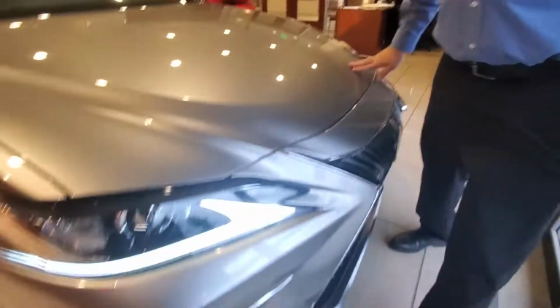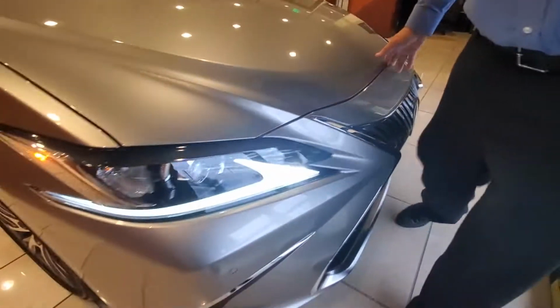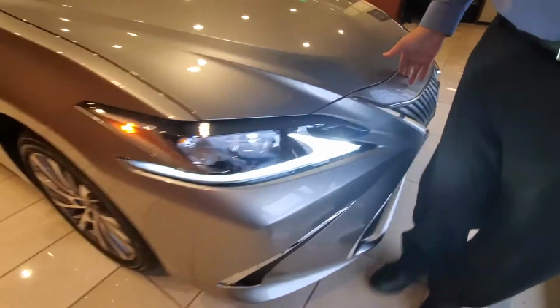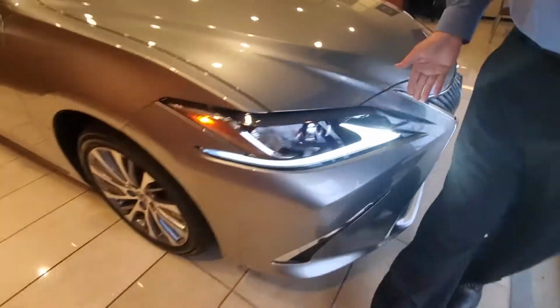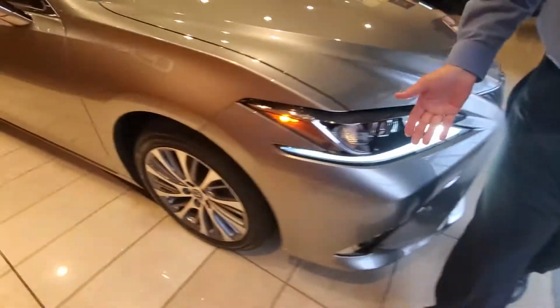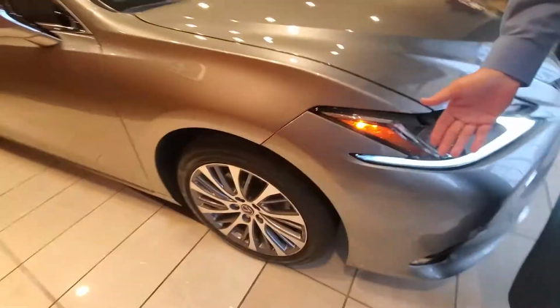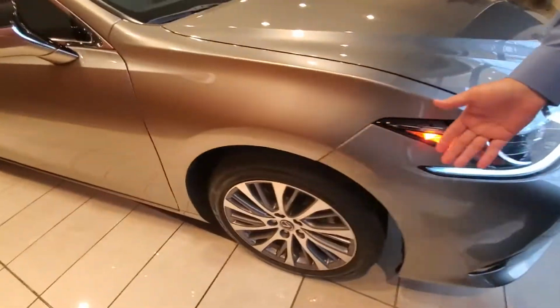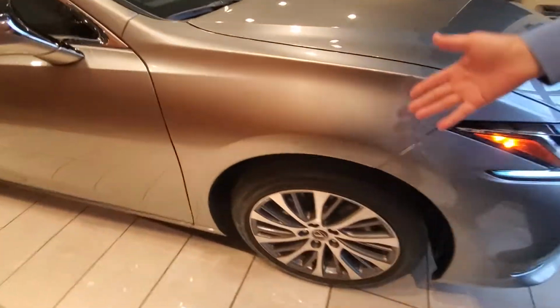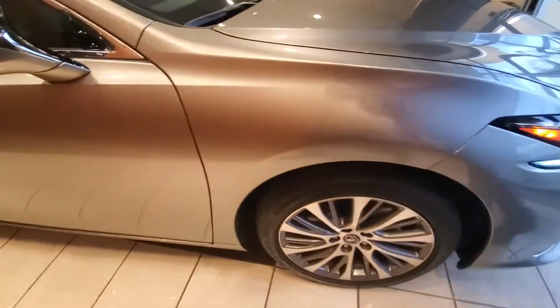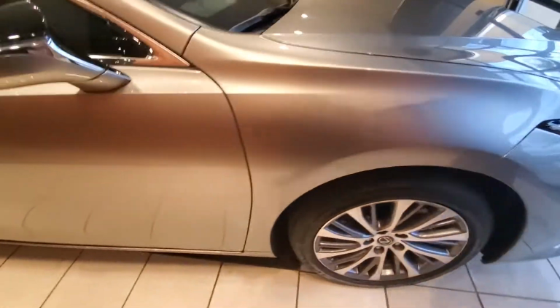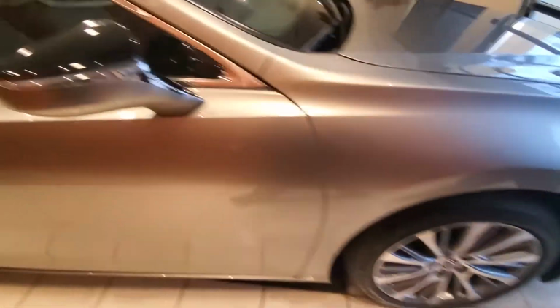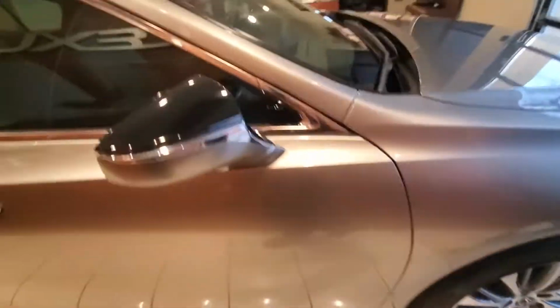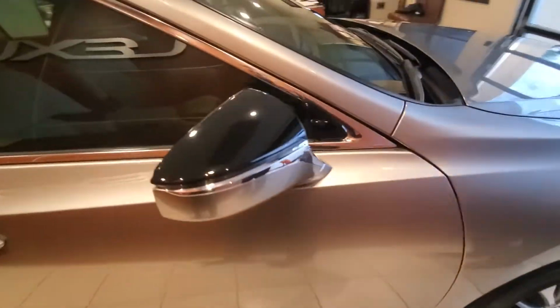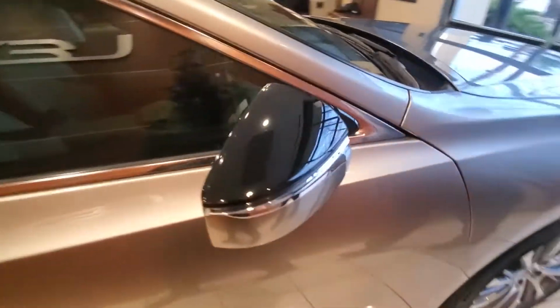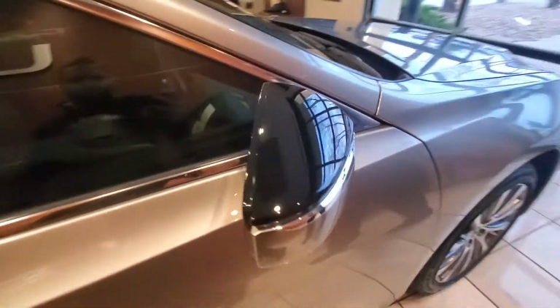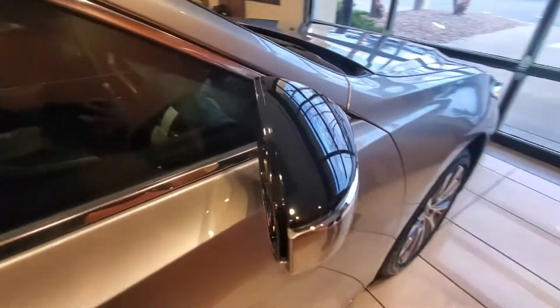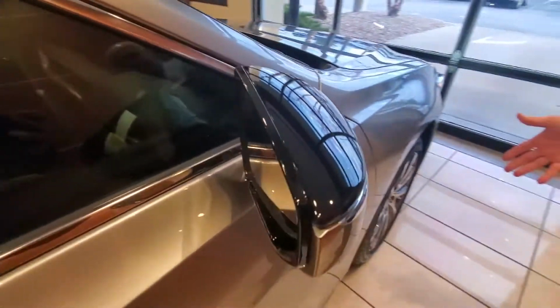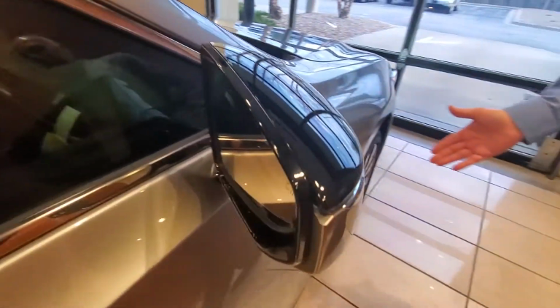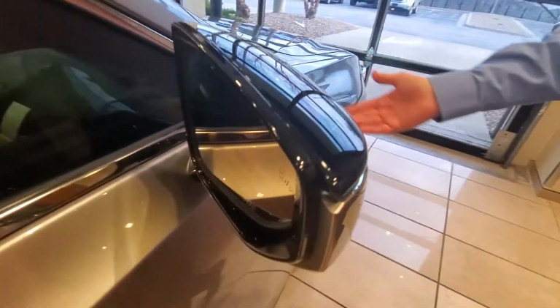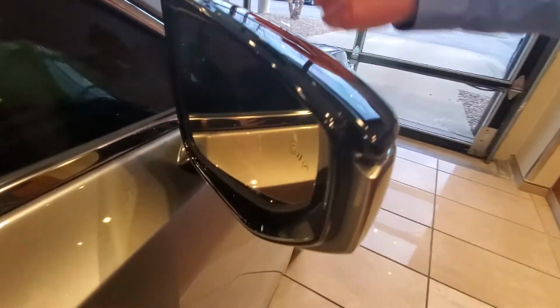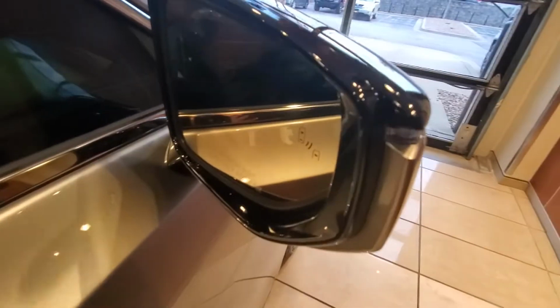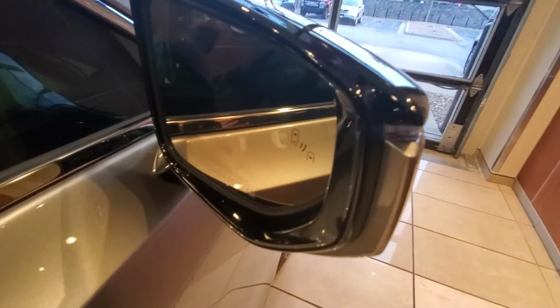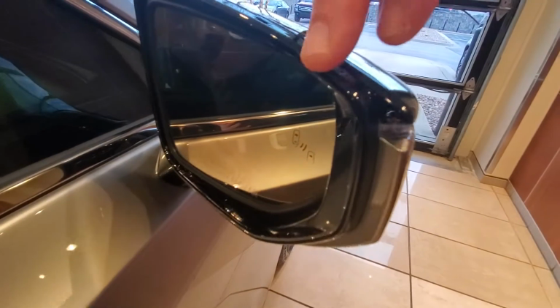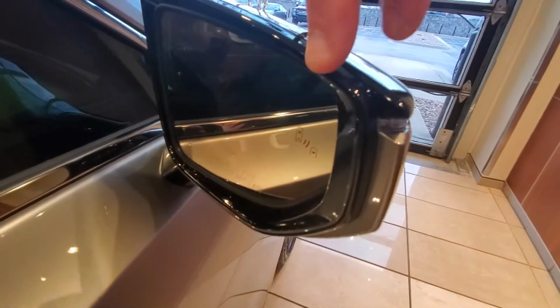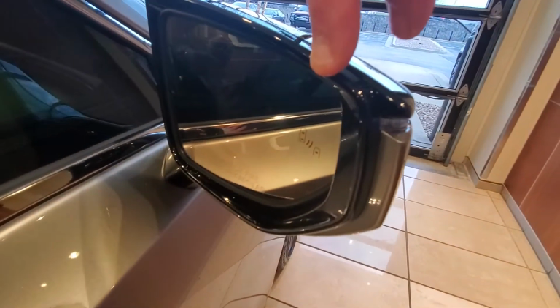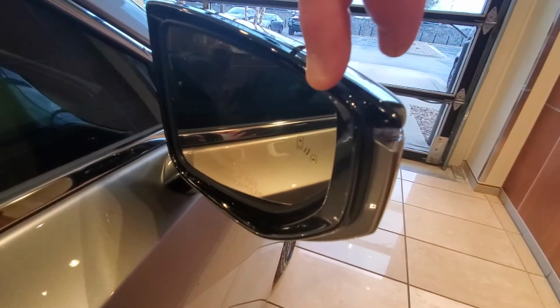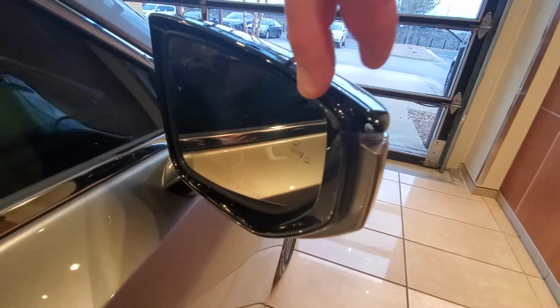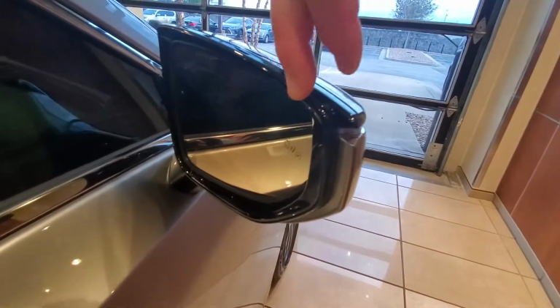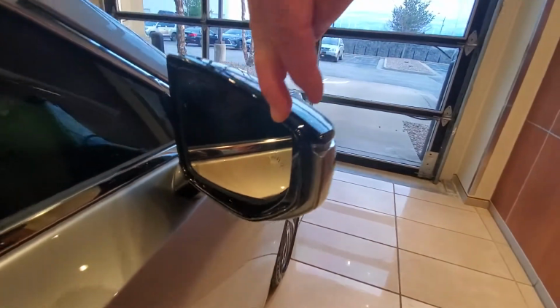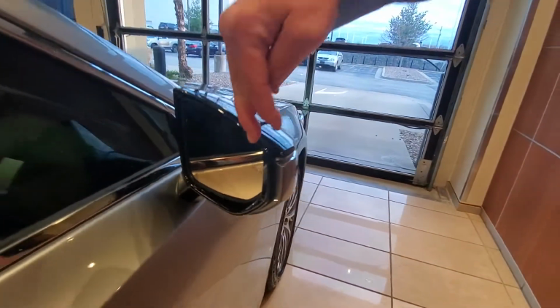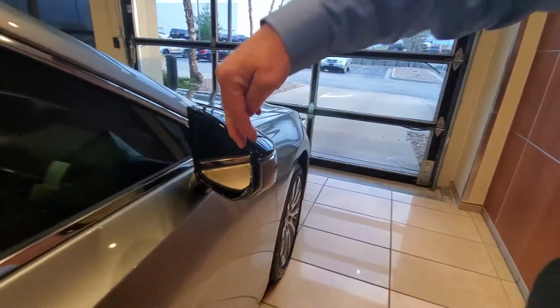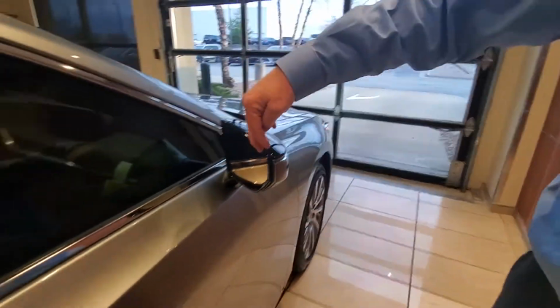As we come around to the side of the car, you'll notice these nice mirrors and alloy wheels. Our car is also featured with blind spot monitors.